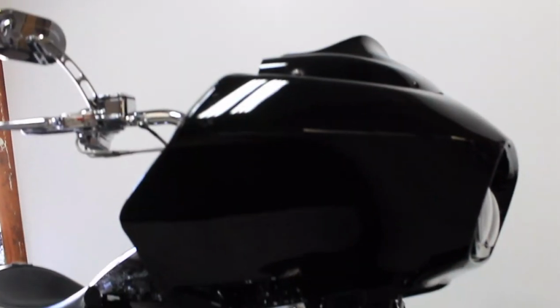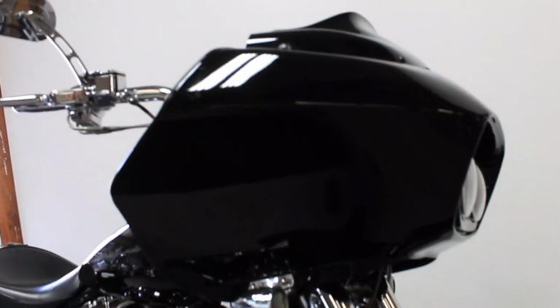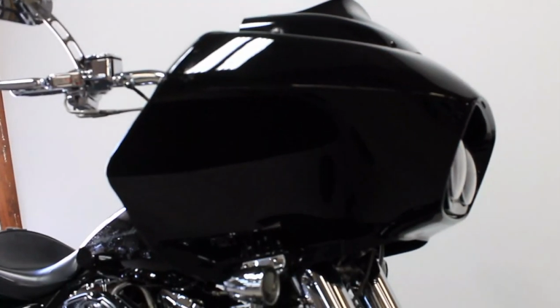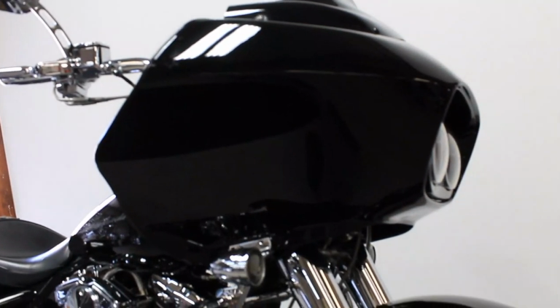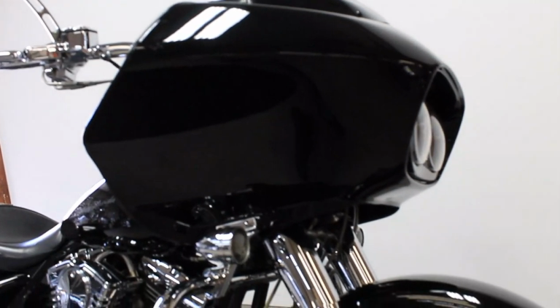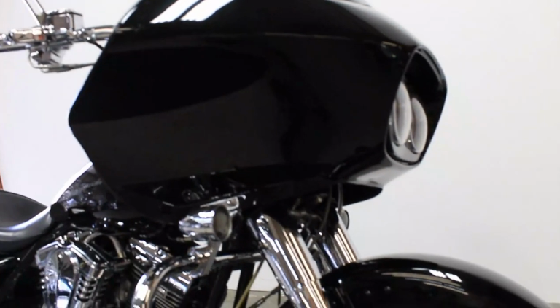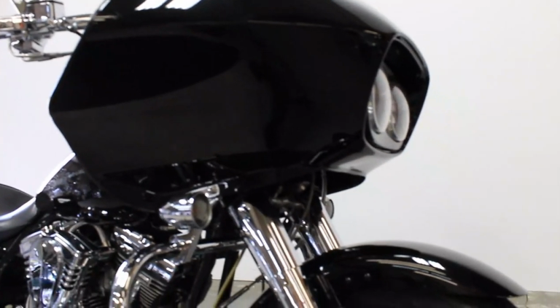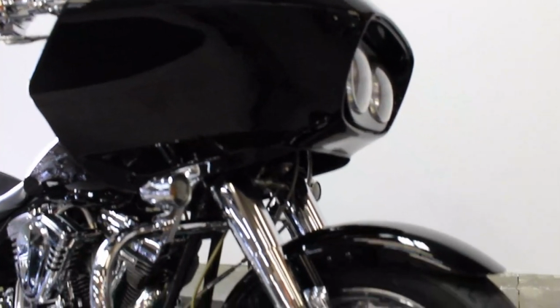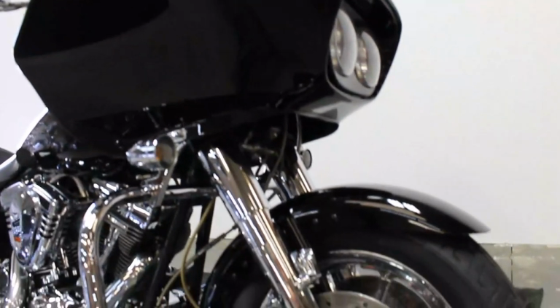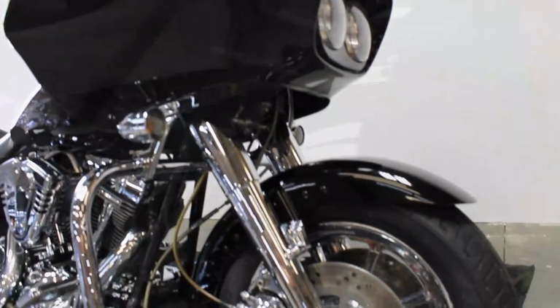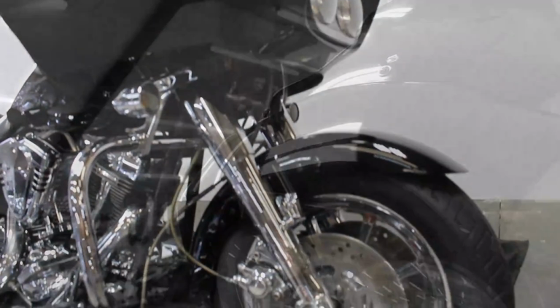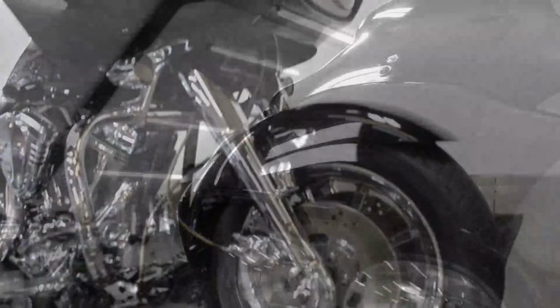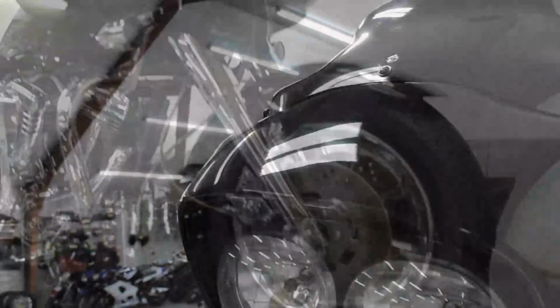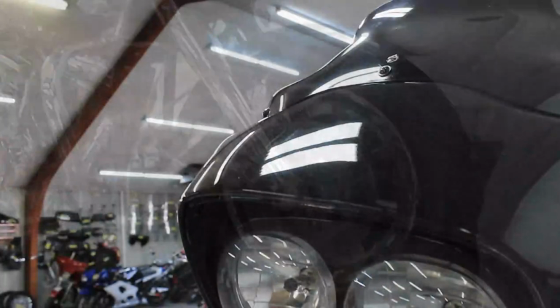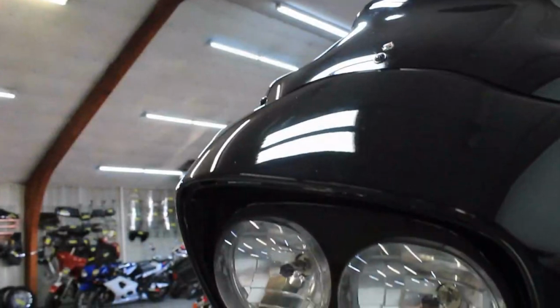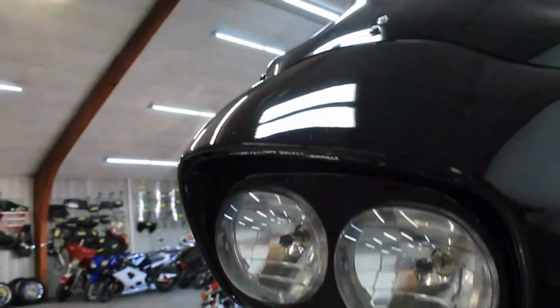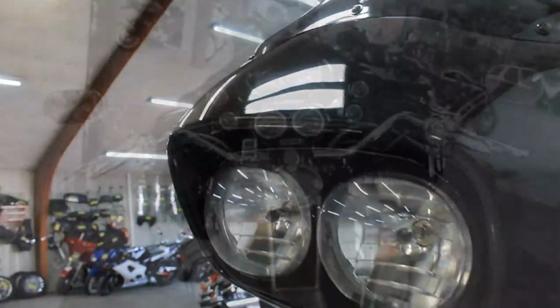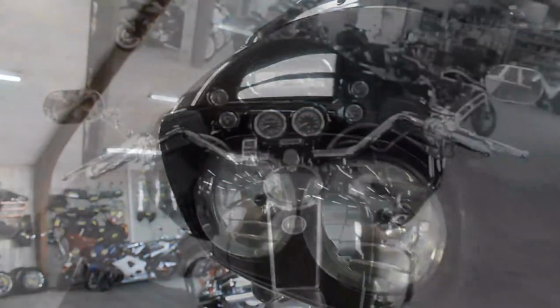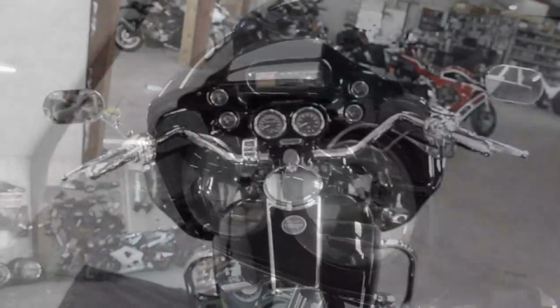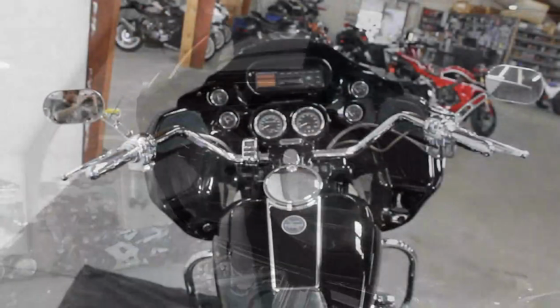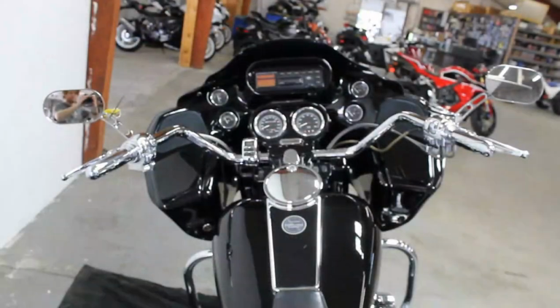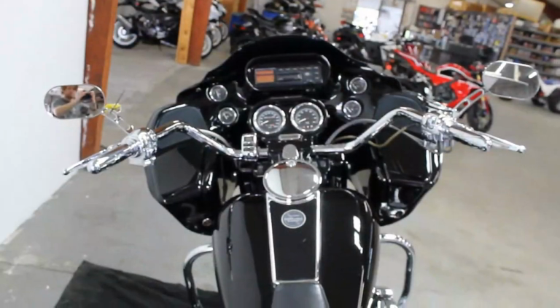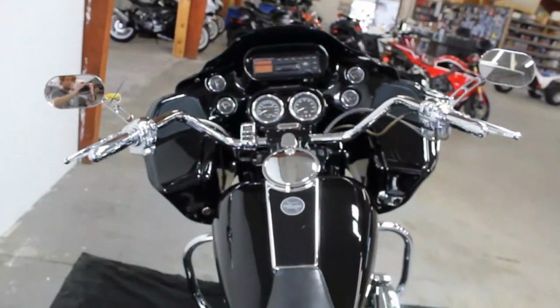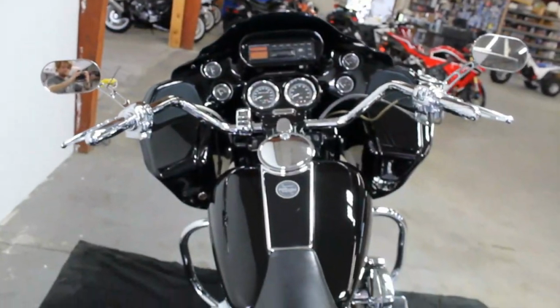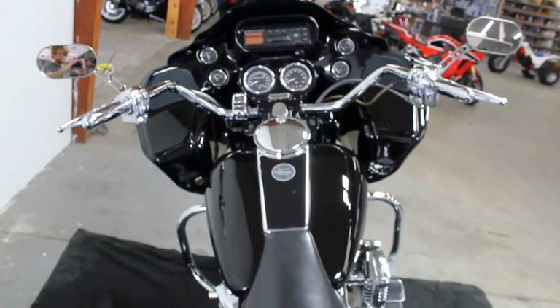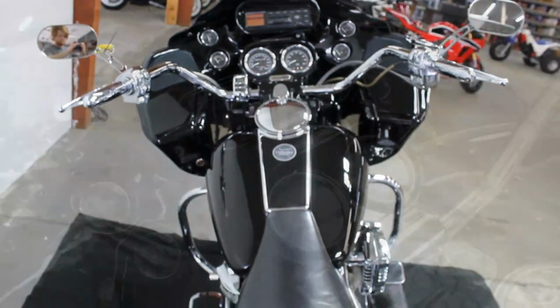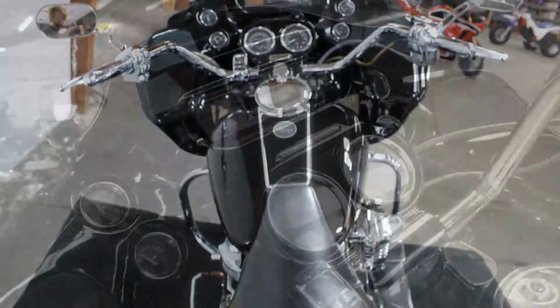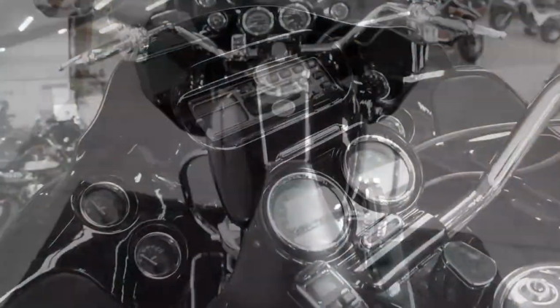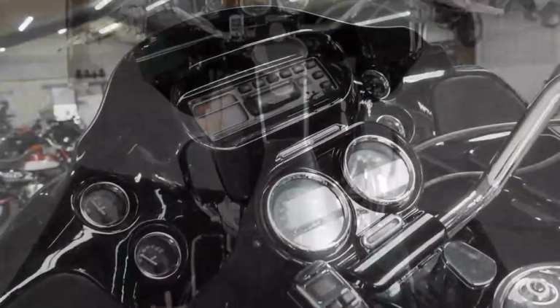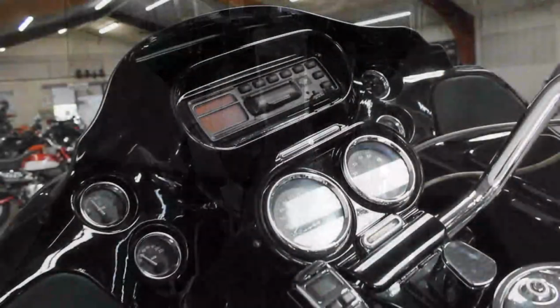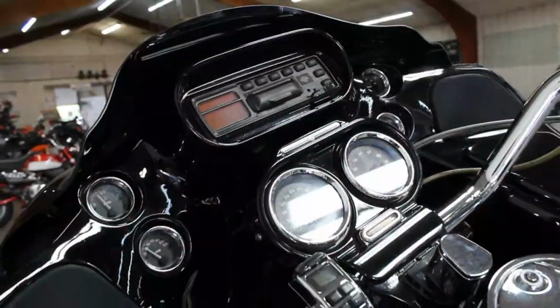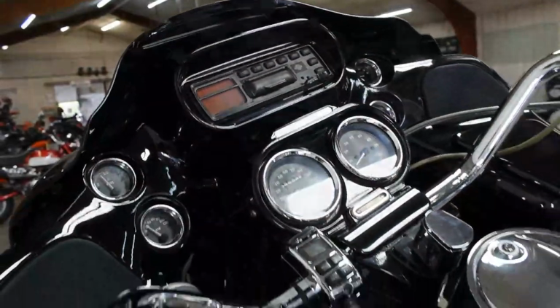Hey guys, approvalpowersports.com here doing some videos on another Harley-Davidson we just got into the showroom. This one's a '99 Harley-Davidson Road Glide. It comes with chrome wheels, it's got the 103 cubic inch motor, and more.